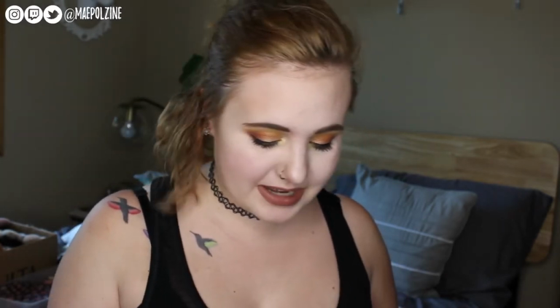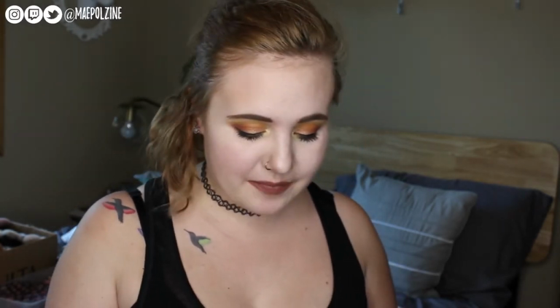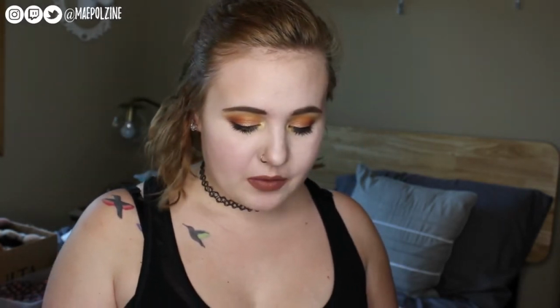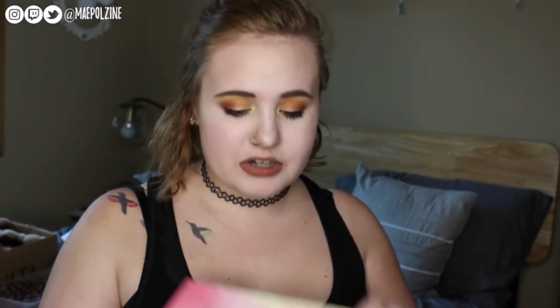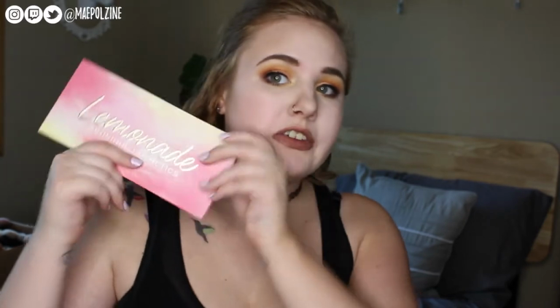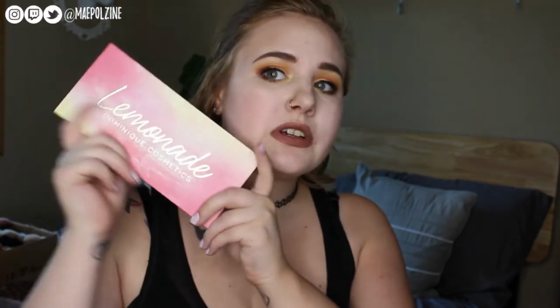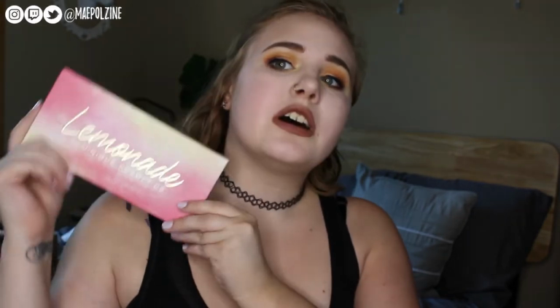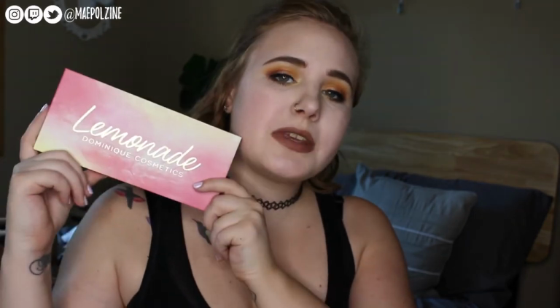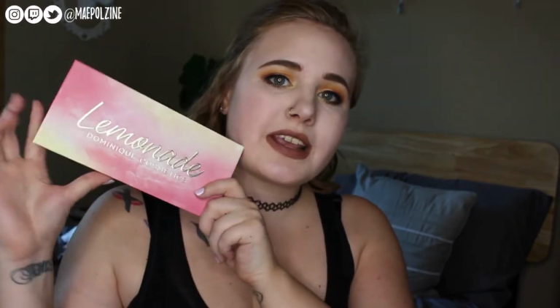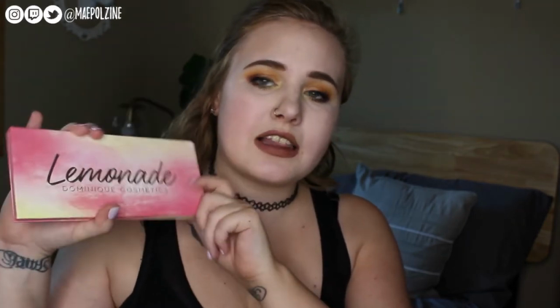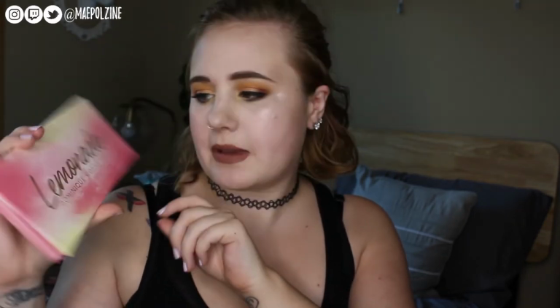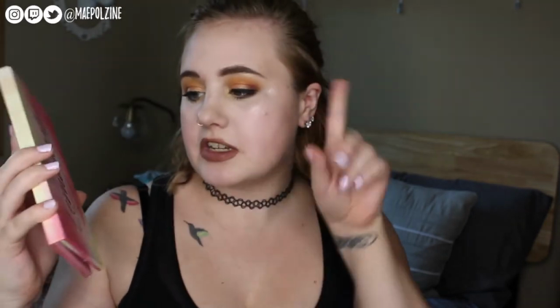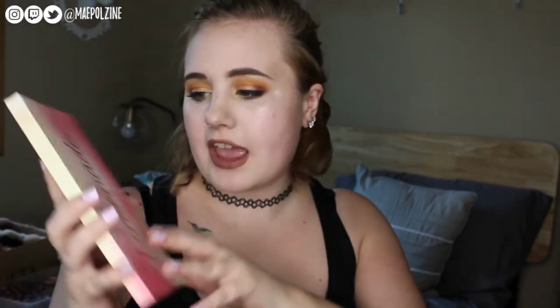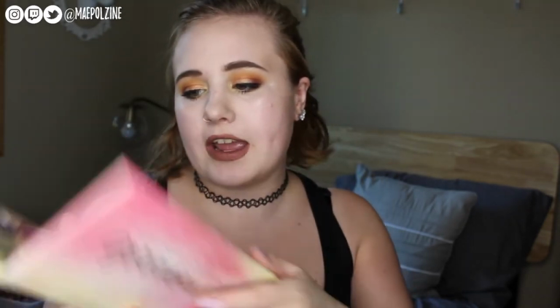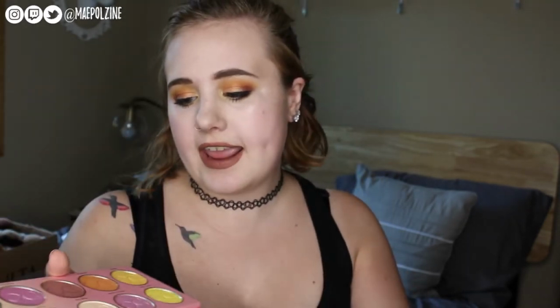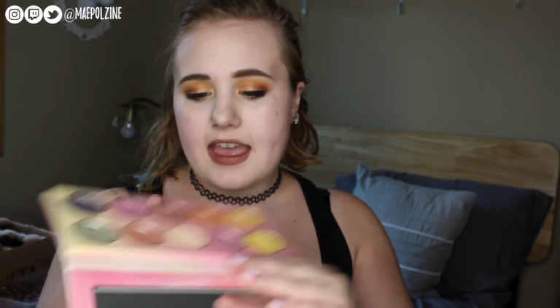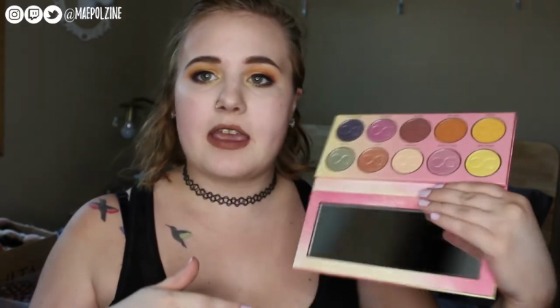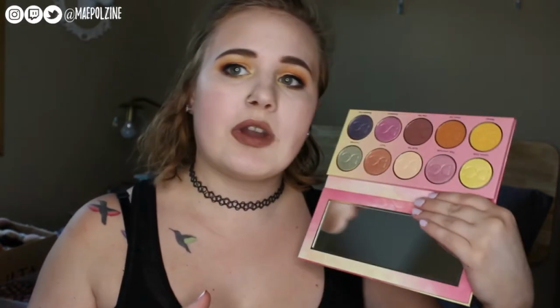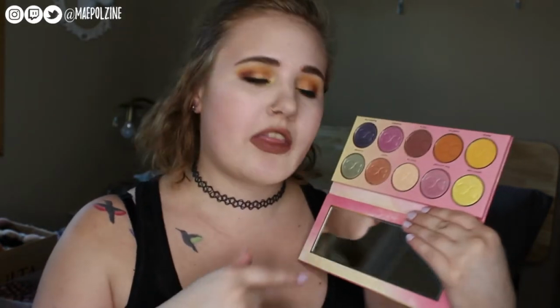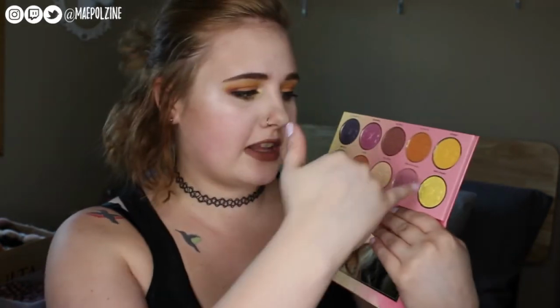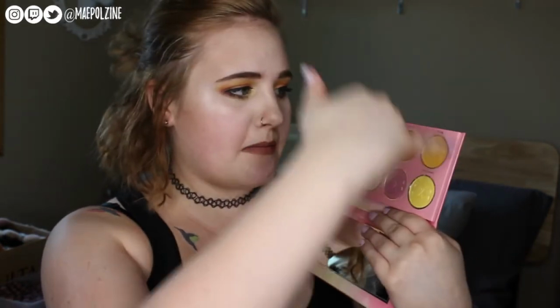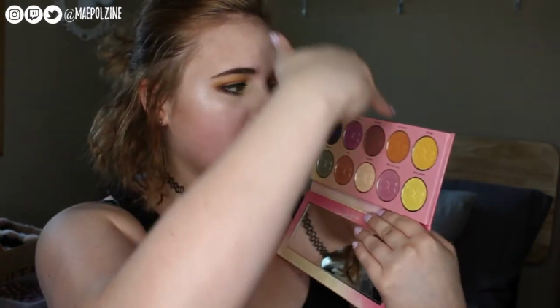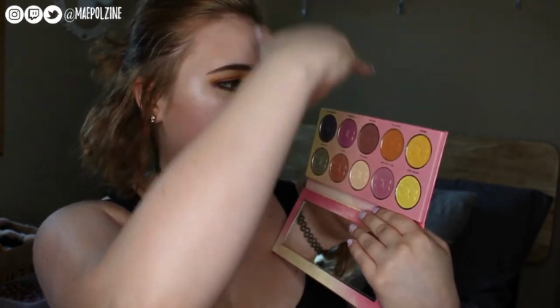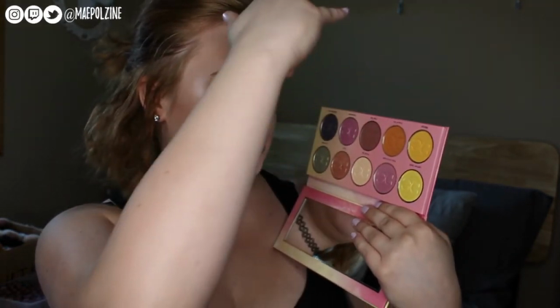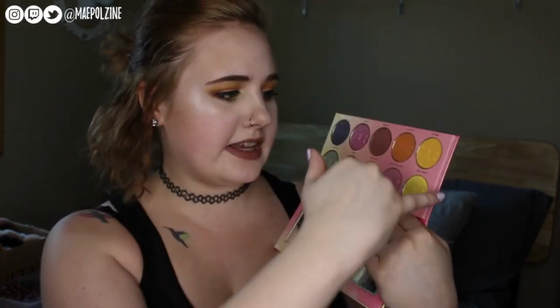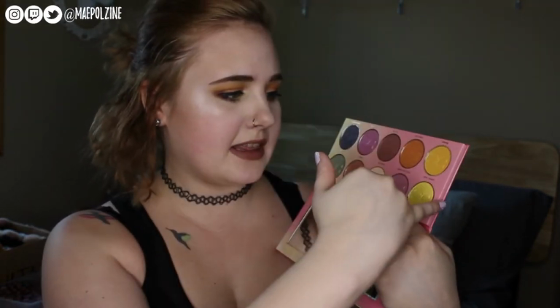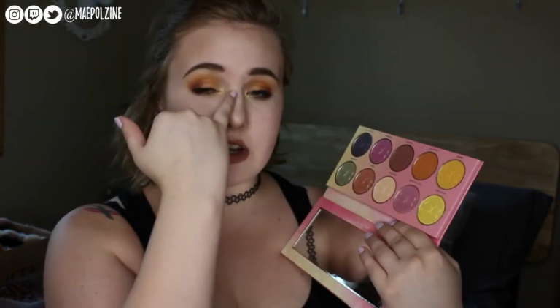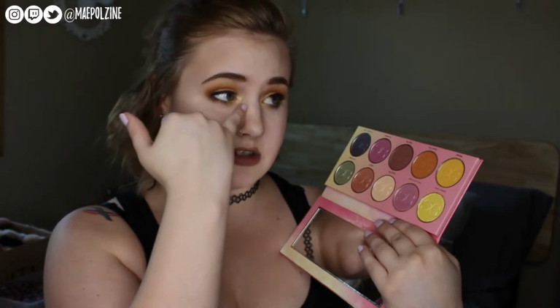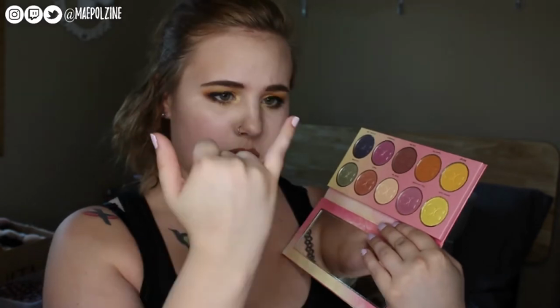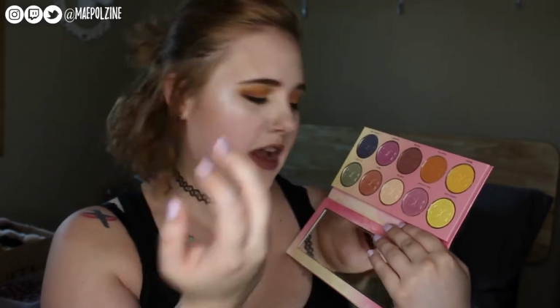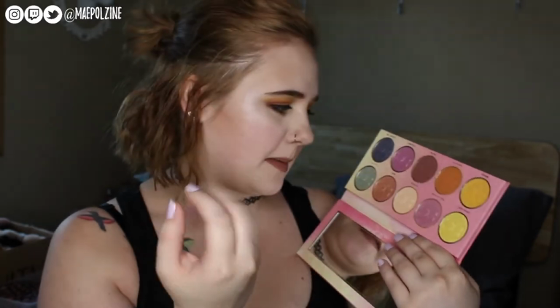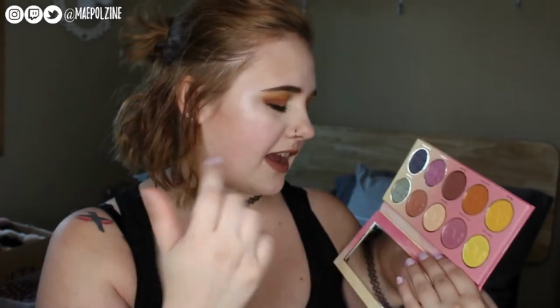Today we are doing our review of the Dominique Cosmetics Lemonade Palette, which is what I have on my eyes today. I am wearing the shades Mango, Sweet Tea, Chai Tea, Lemon Soda on just the inner portion, and Peach.